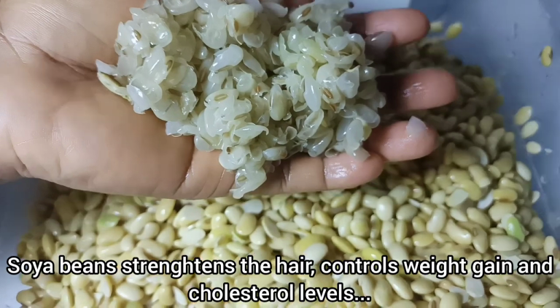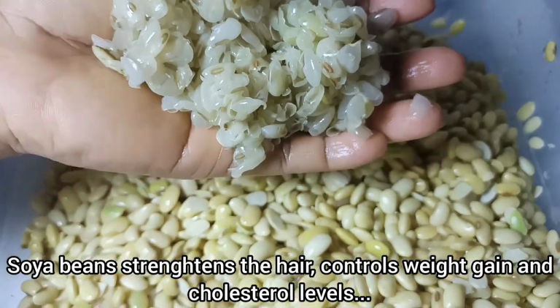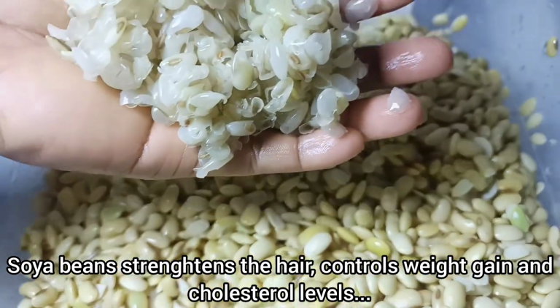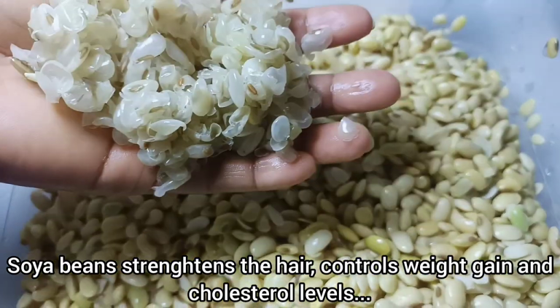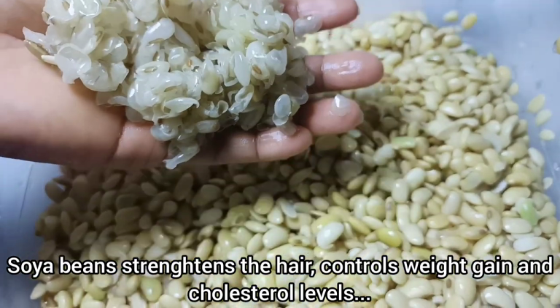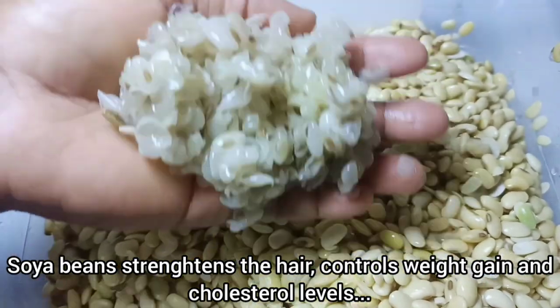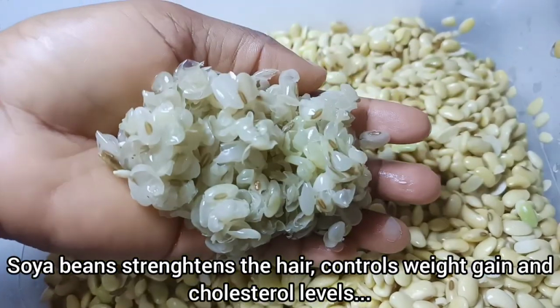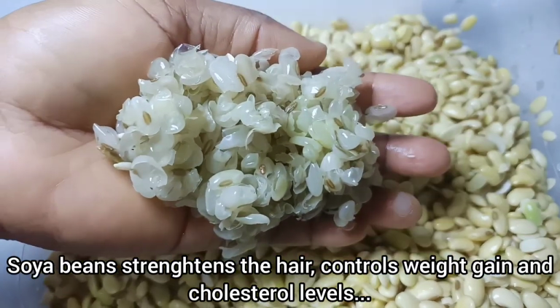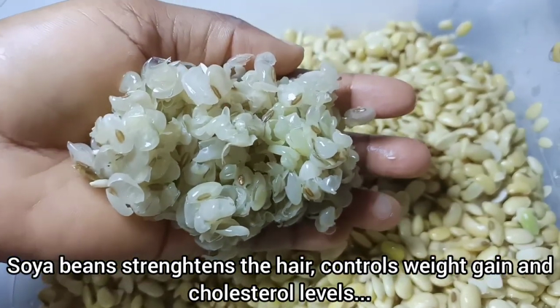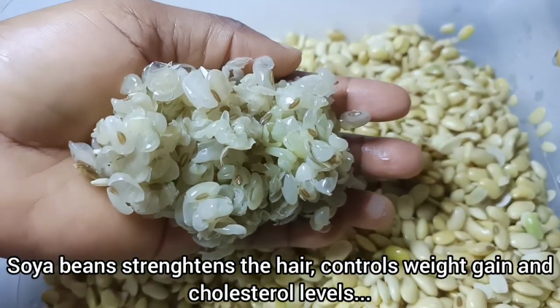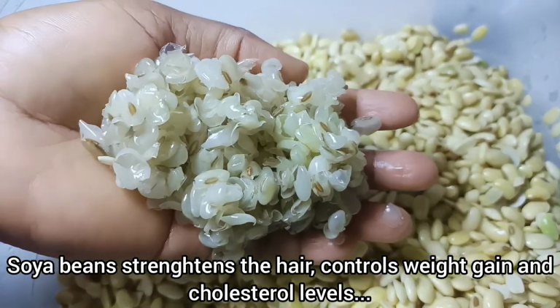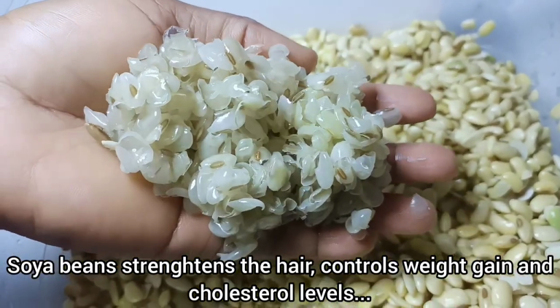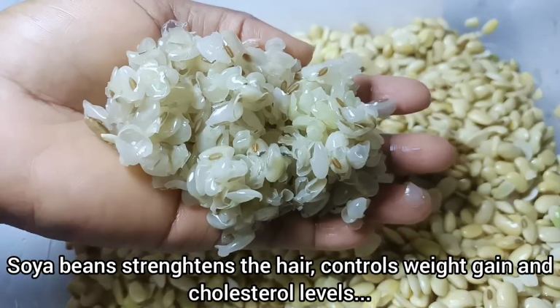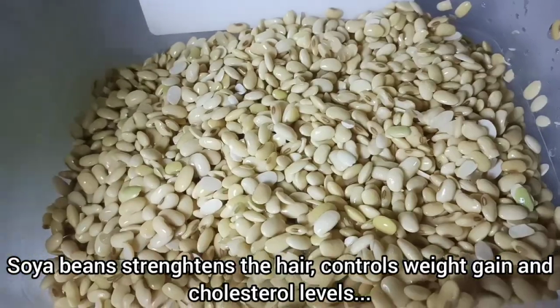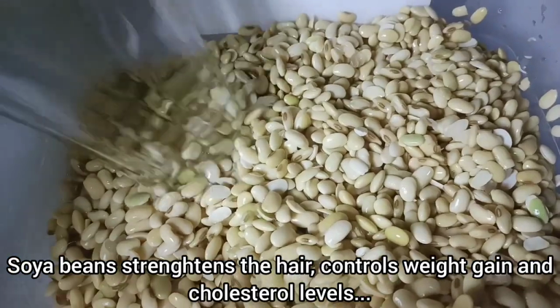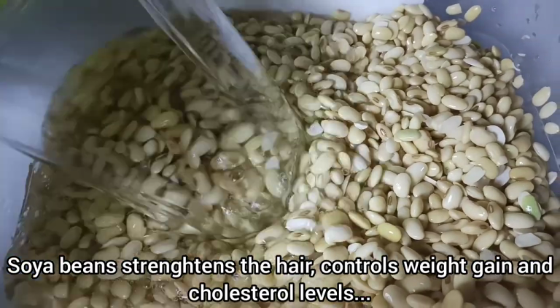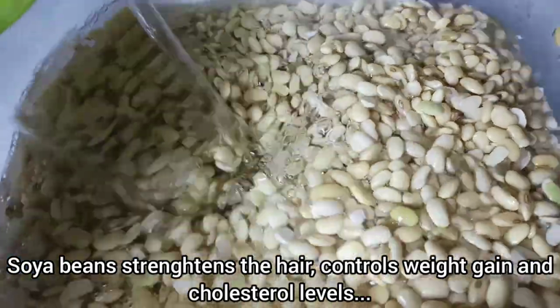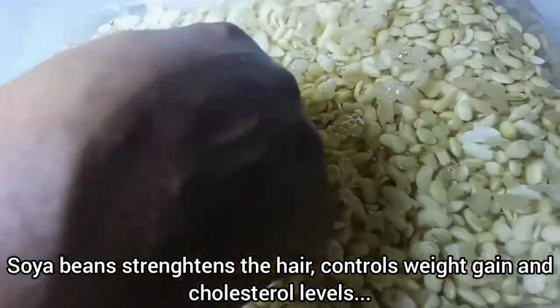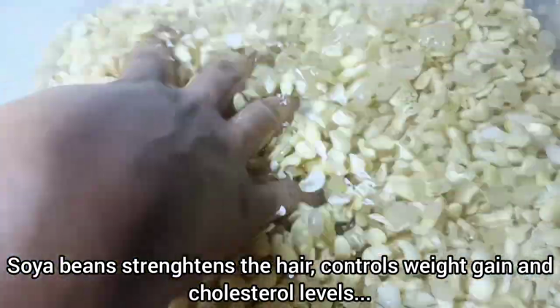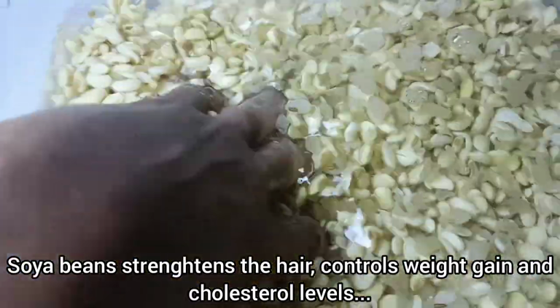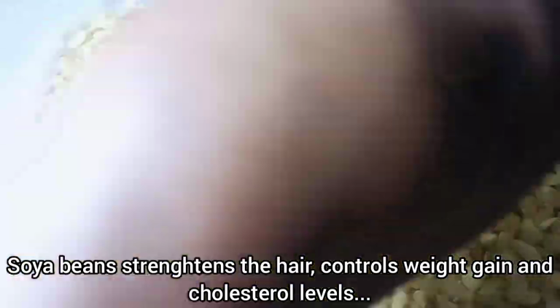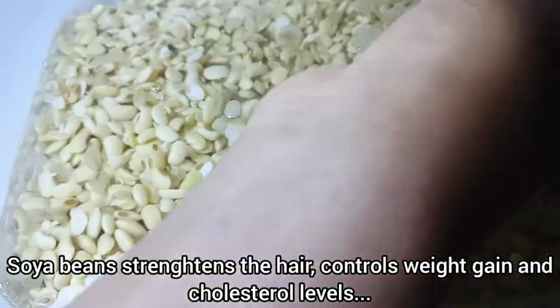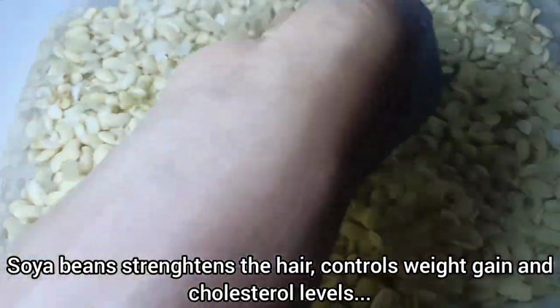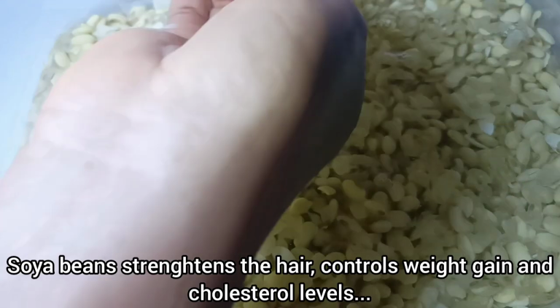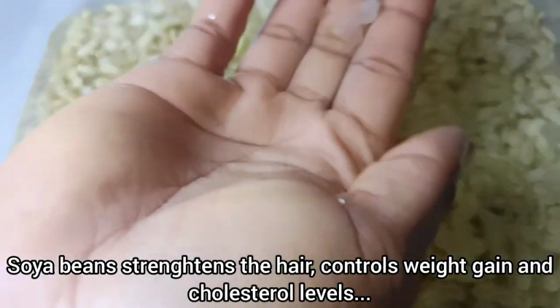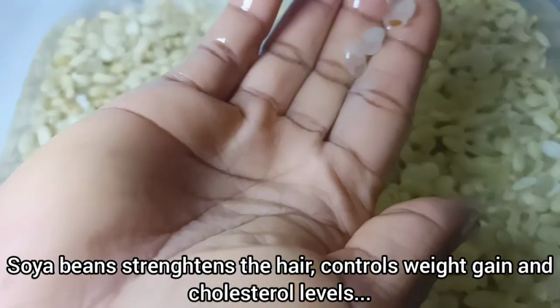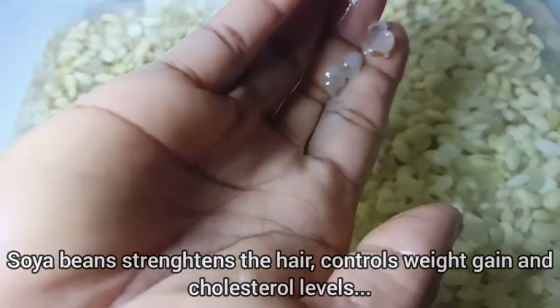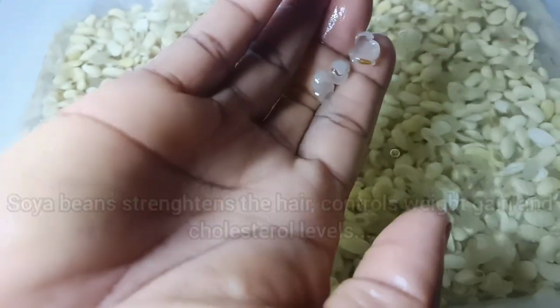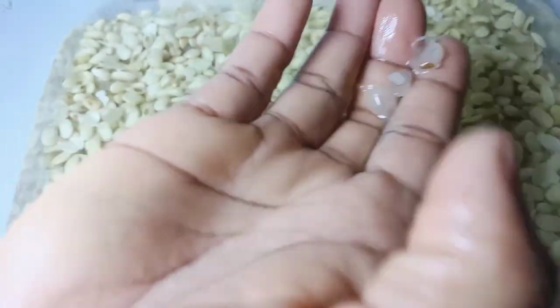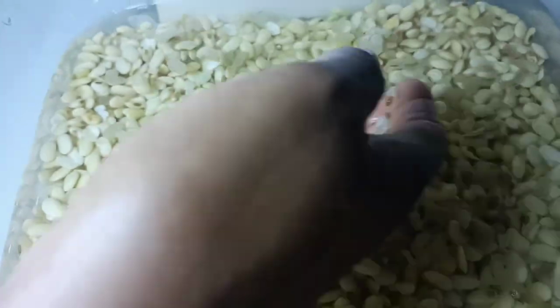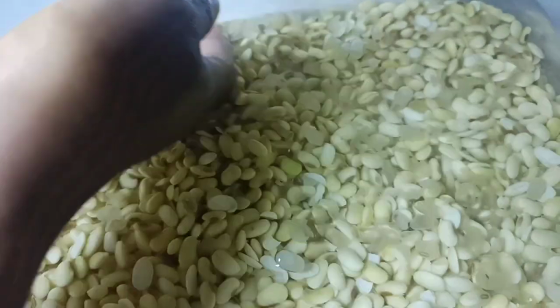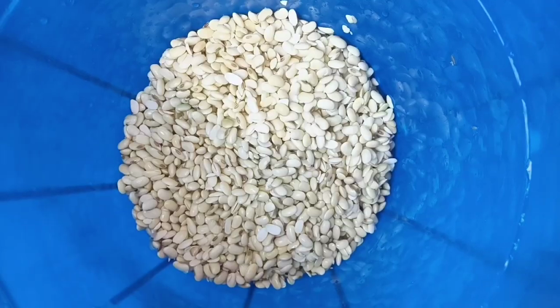The soya bean skin is not harmful to your health. Even if there are some skins that were not removed, don't worry — it is okay and won't affect the milk. I'll simply discard the skins or add them to my compost.